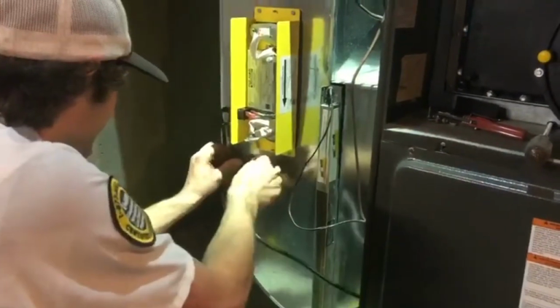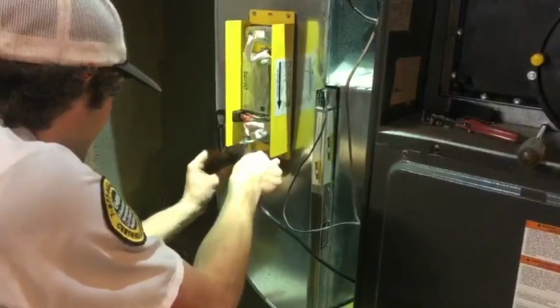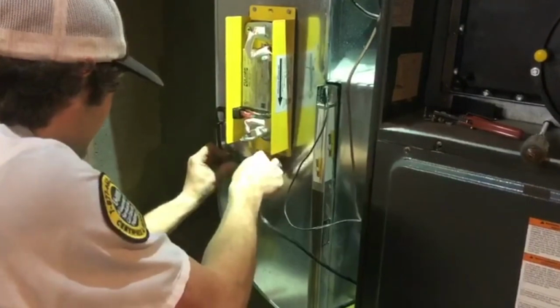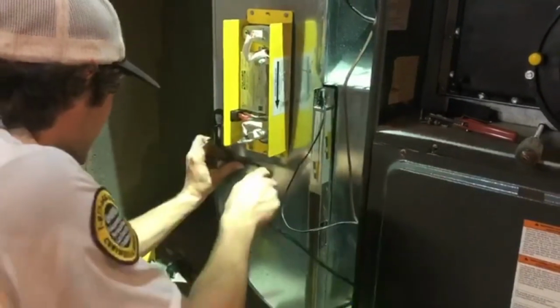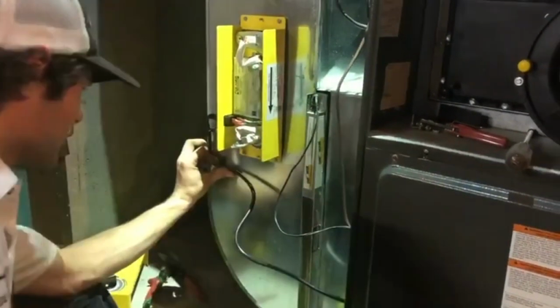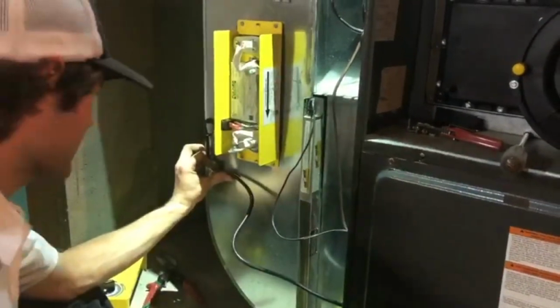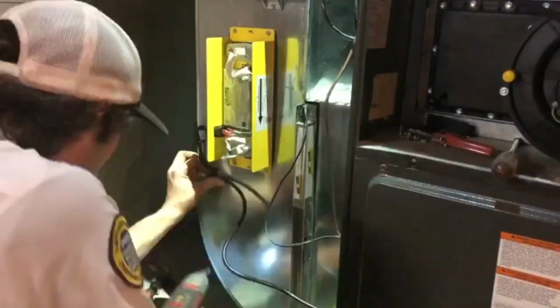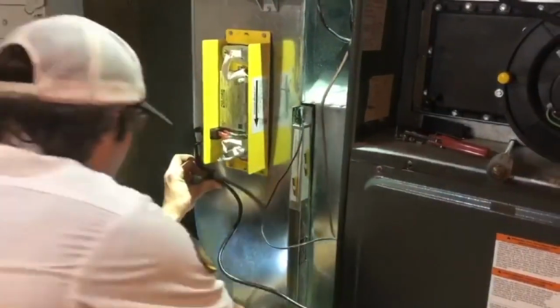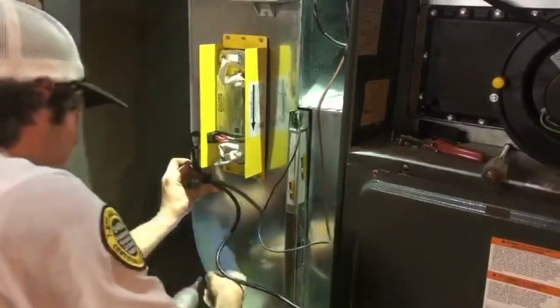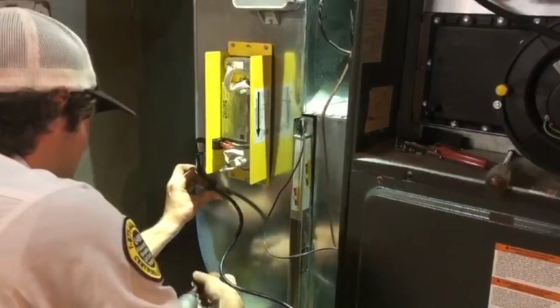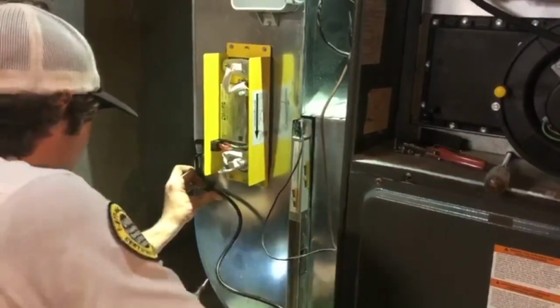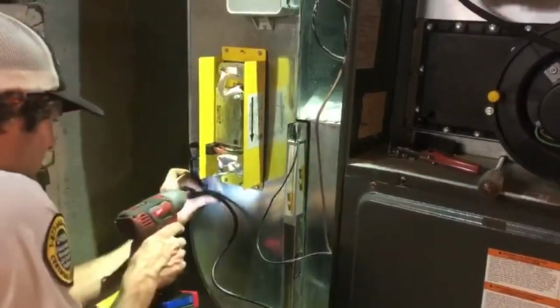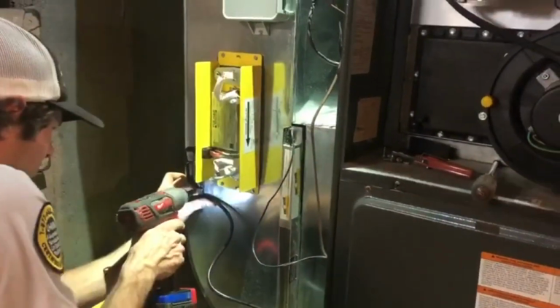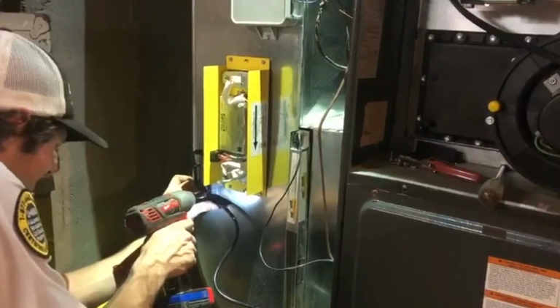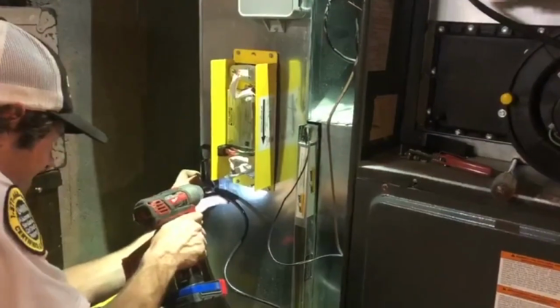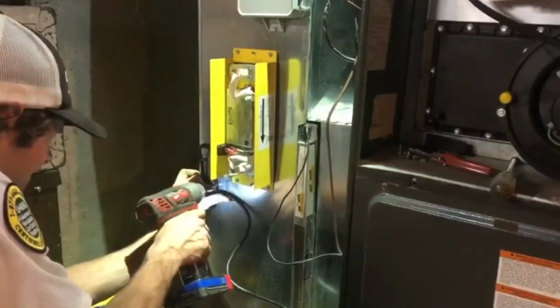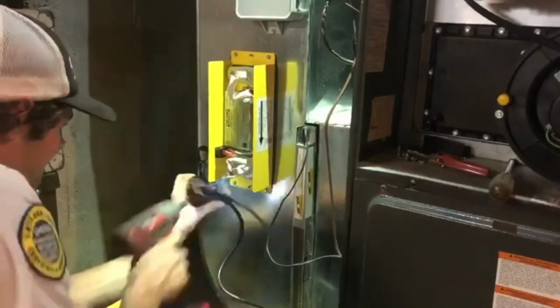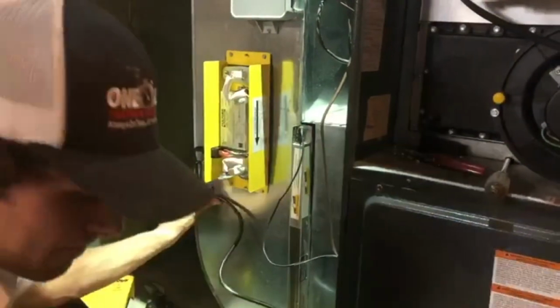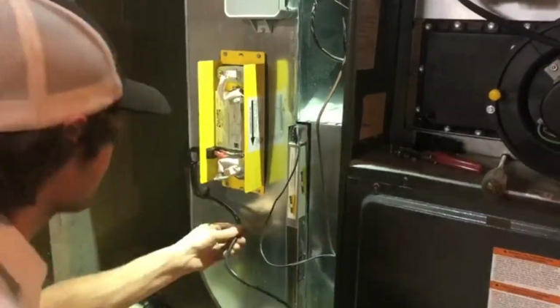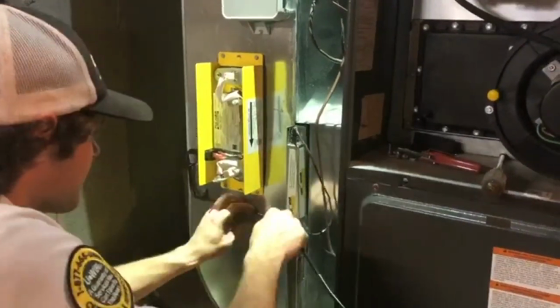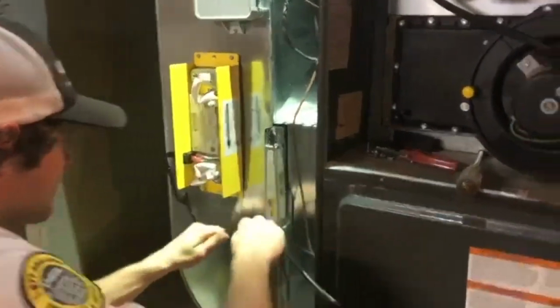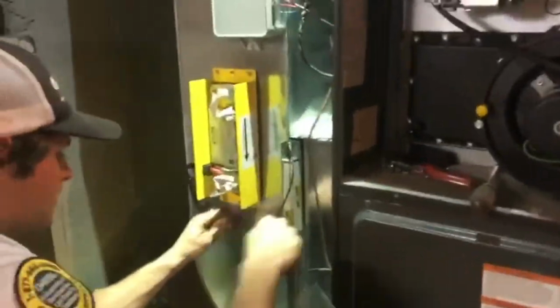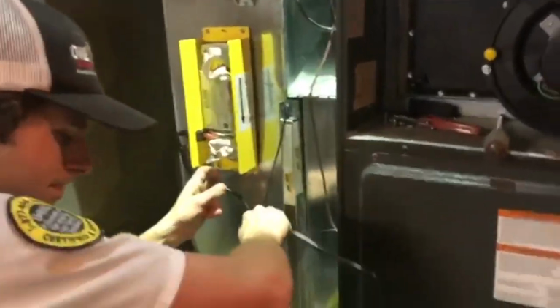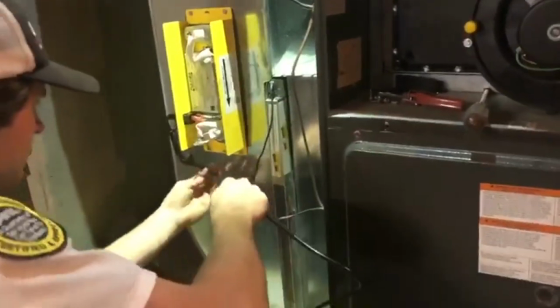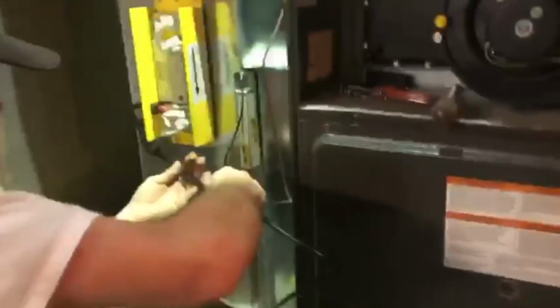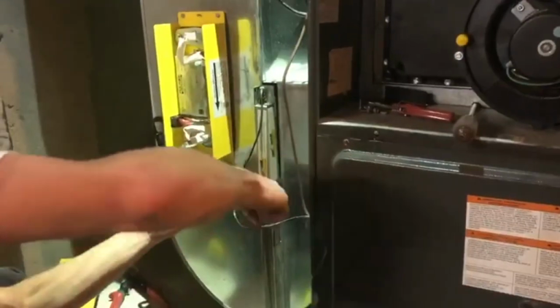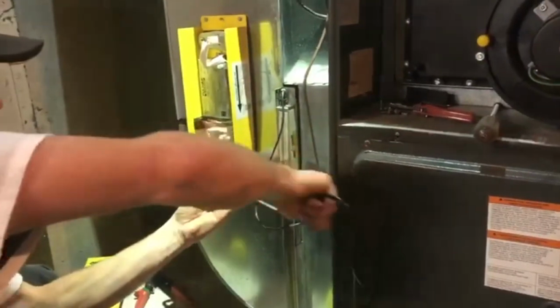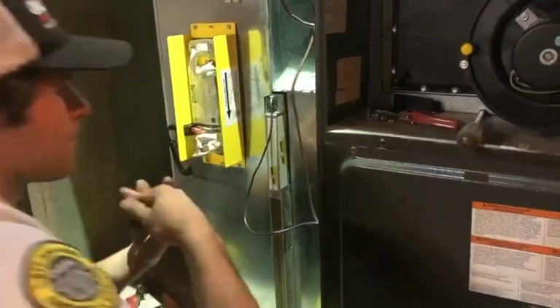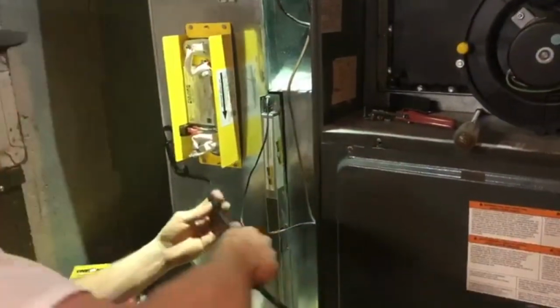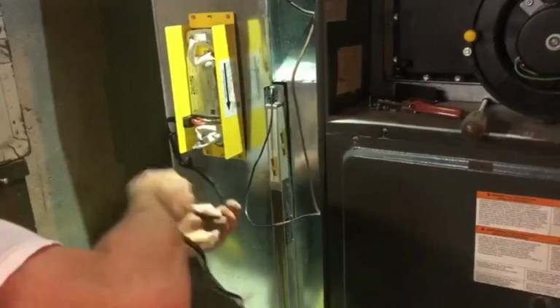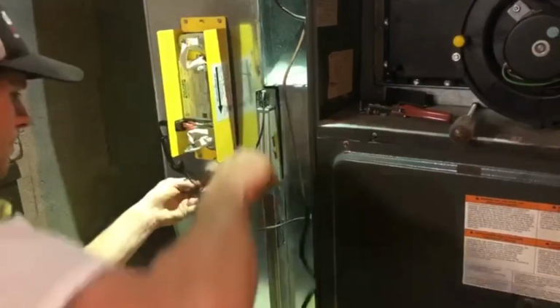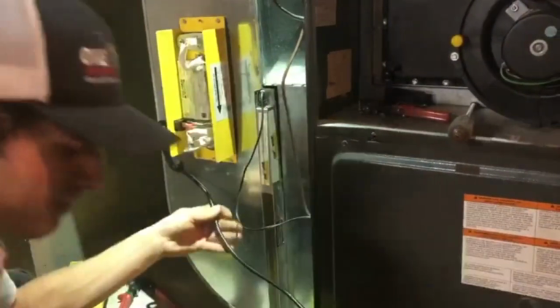You'll see him putting the cover on. There are actually two bulbs in here — we have this double bulb, the 16-inch dual bulb, which they call a dual bulb. Basically it's the equivalent of 32 inches.